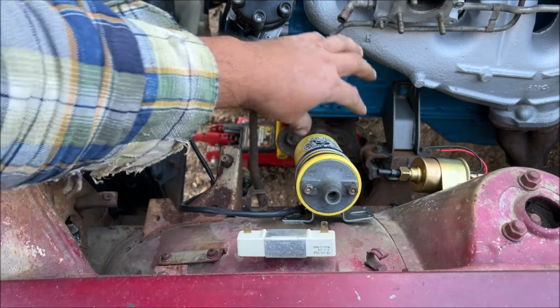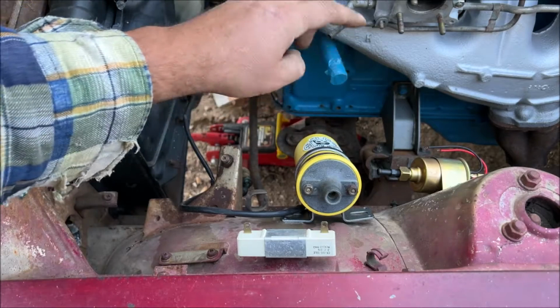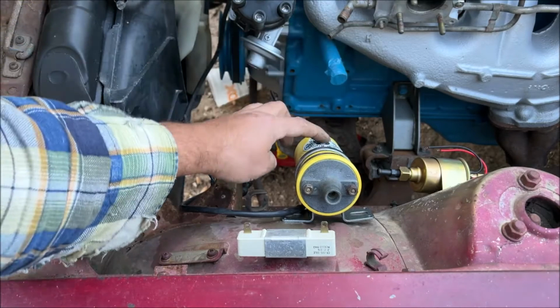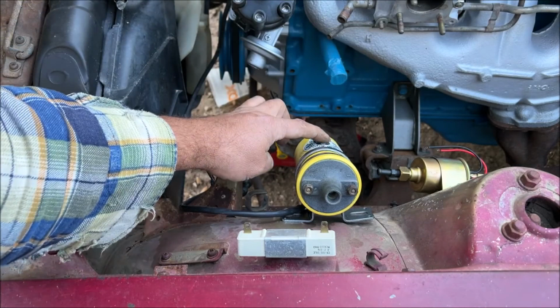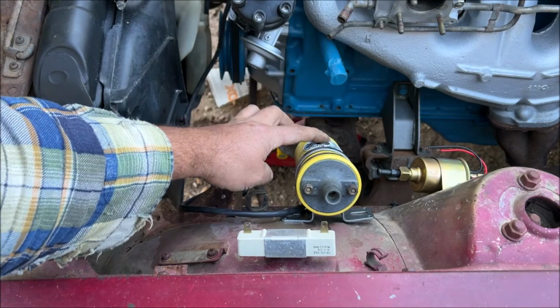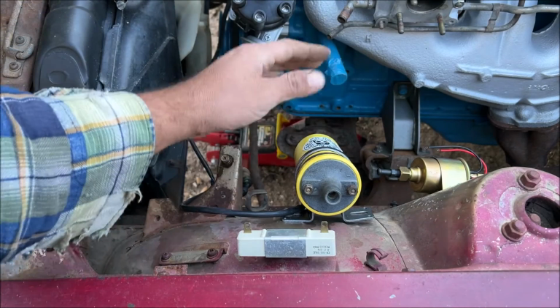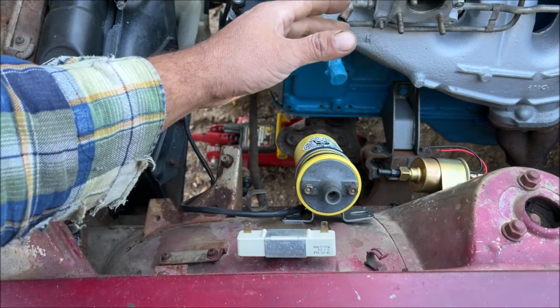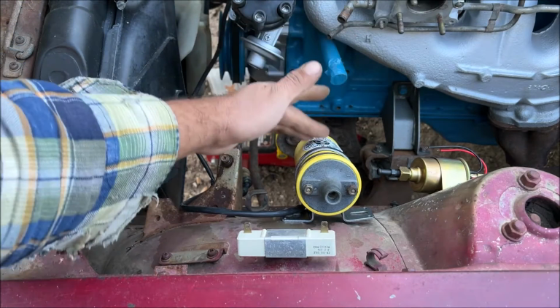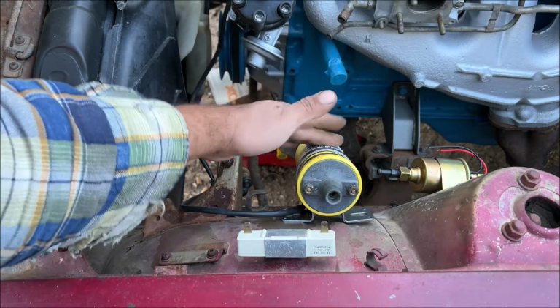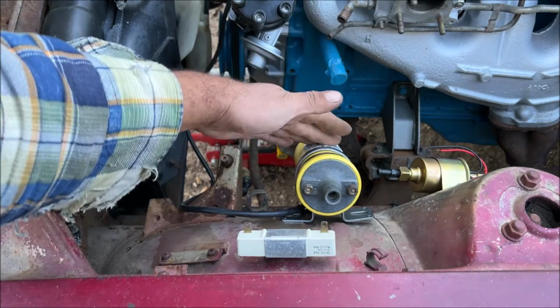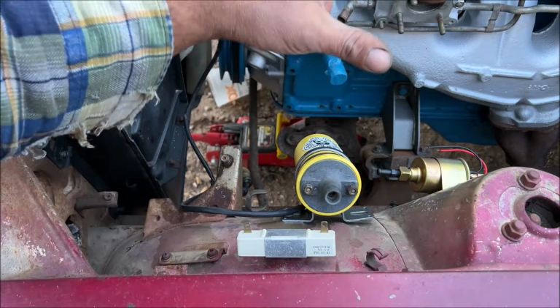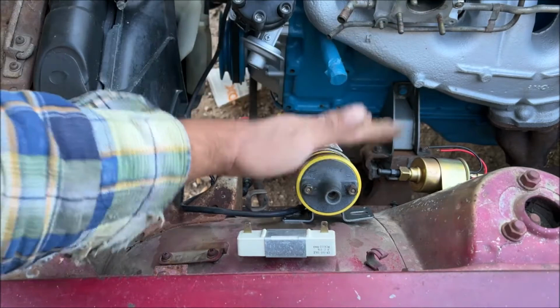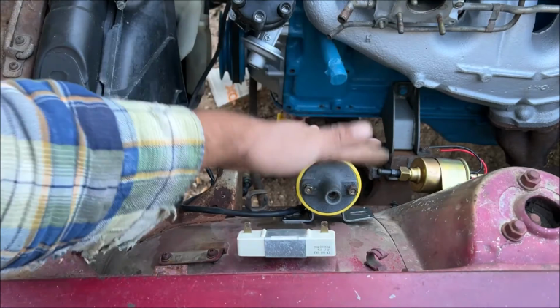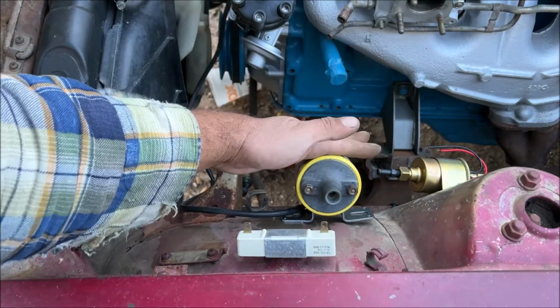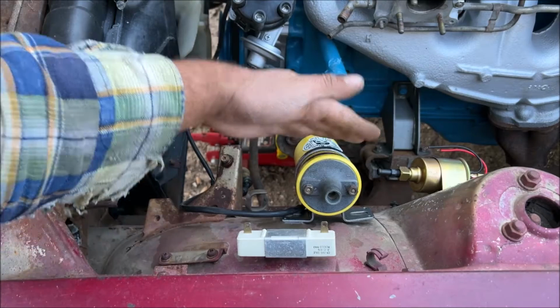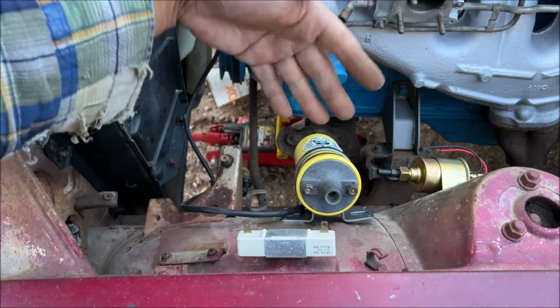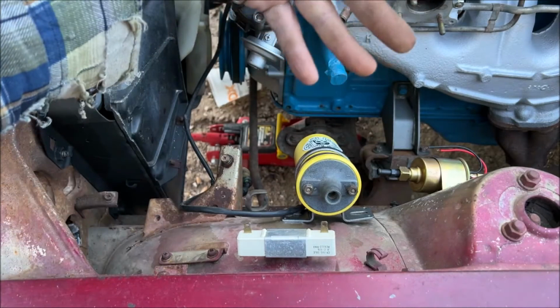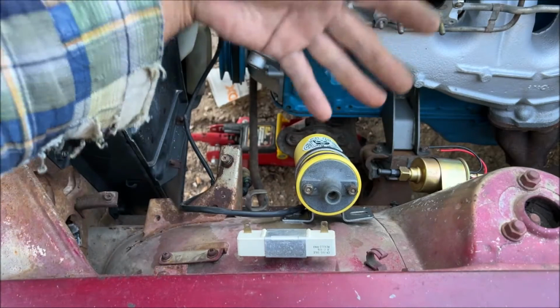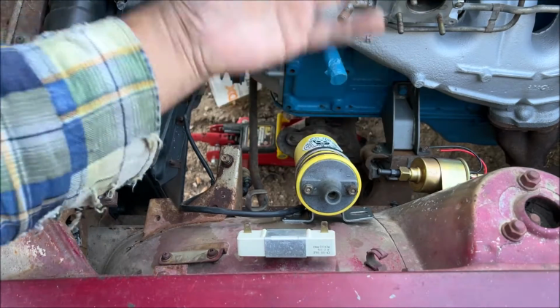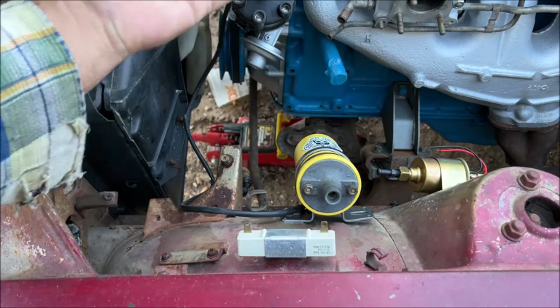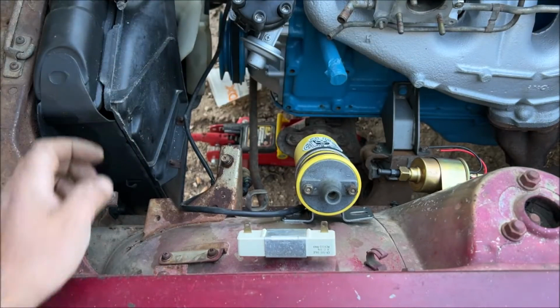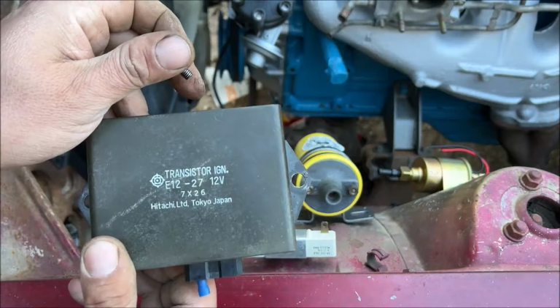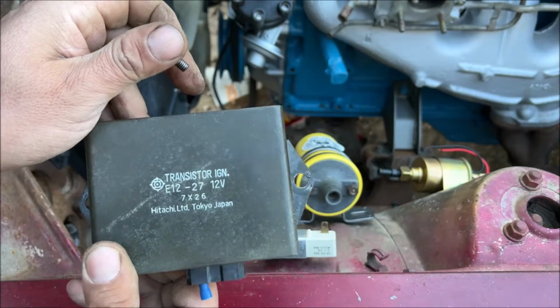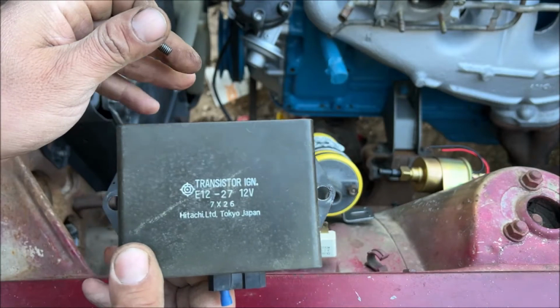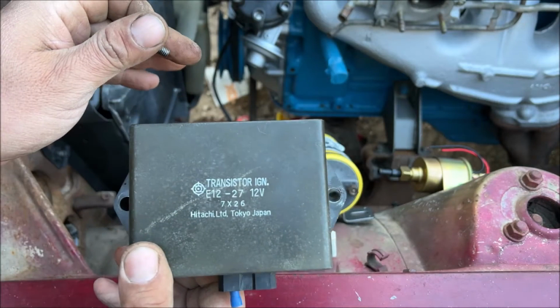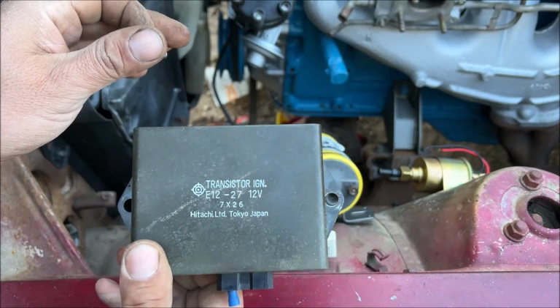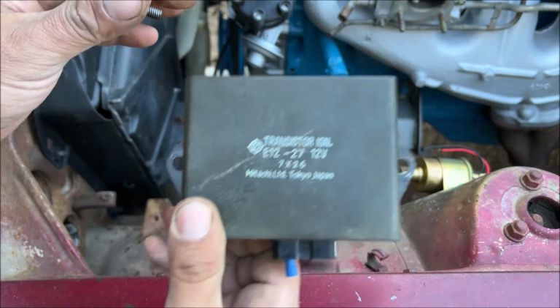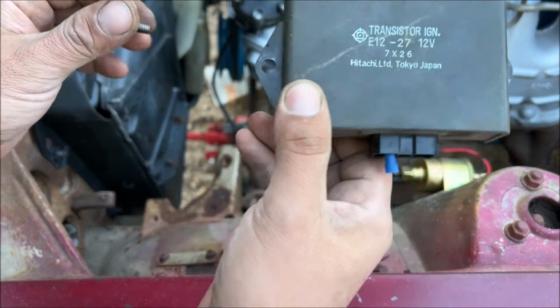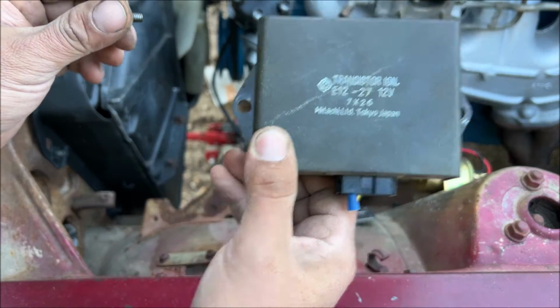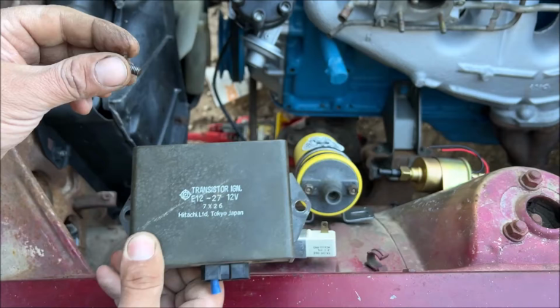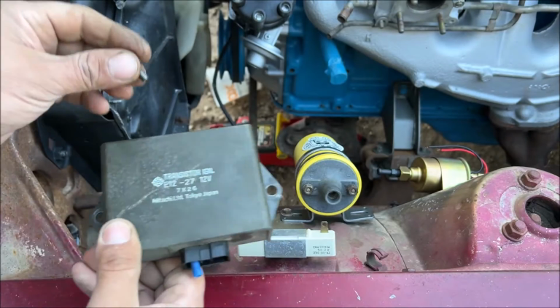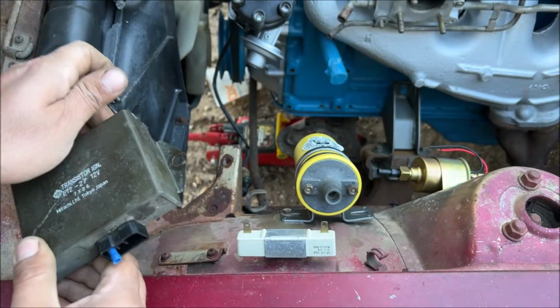This coil came off of a 240Z and it's a six-volt coil. You have to understand that because you can burn your coil up. The ignition control box on this car goes under the dash, but we're going to mount it out here for the video.